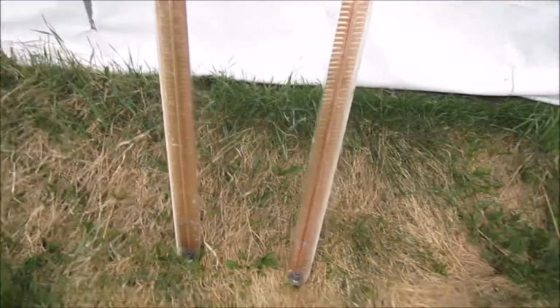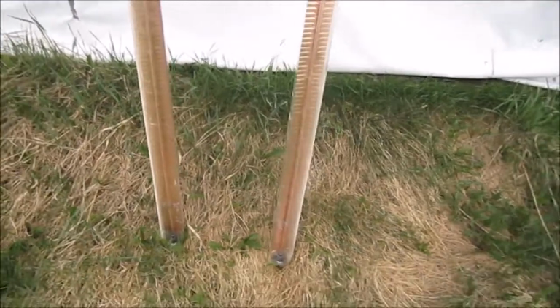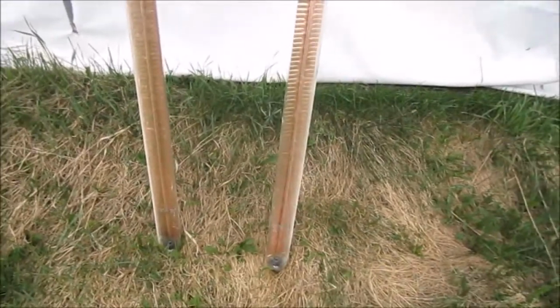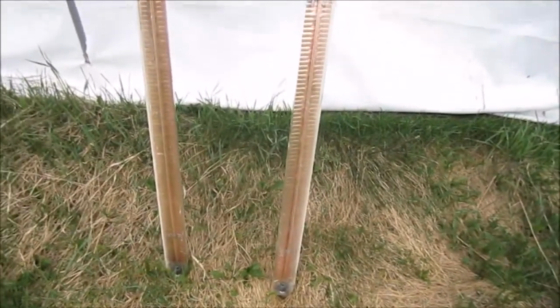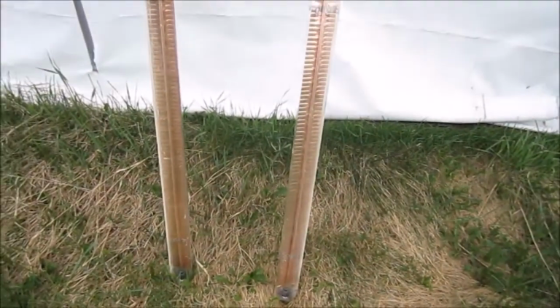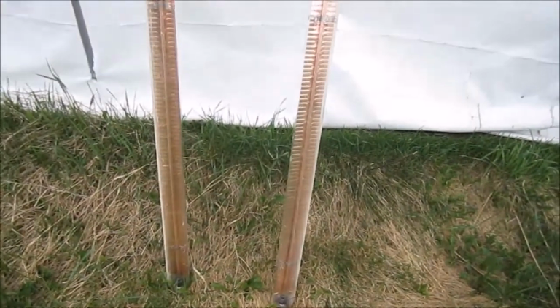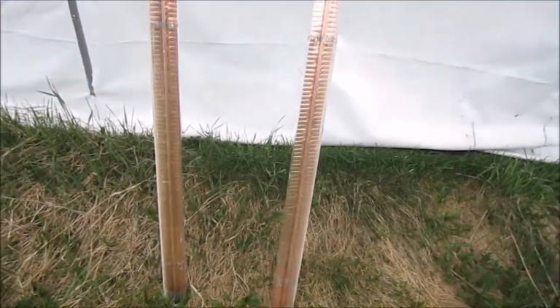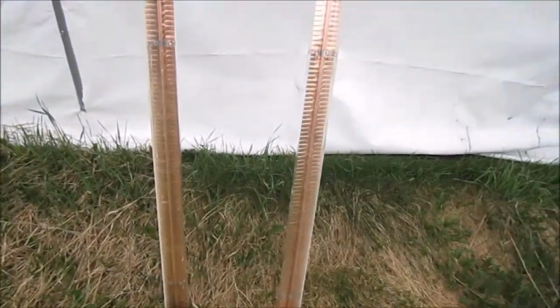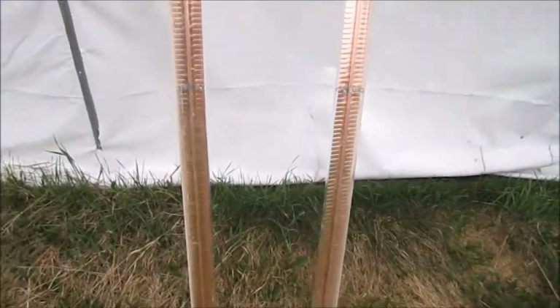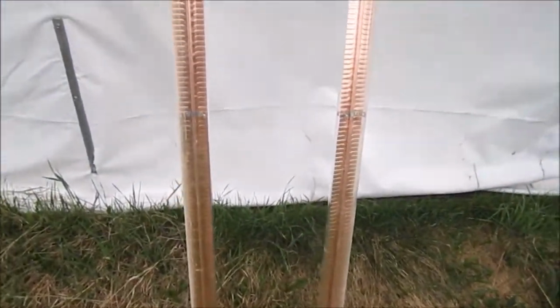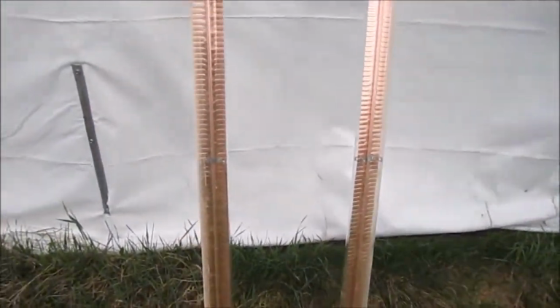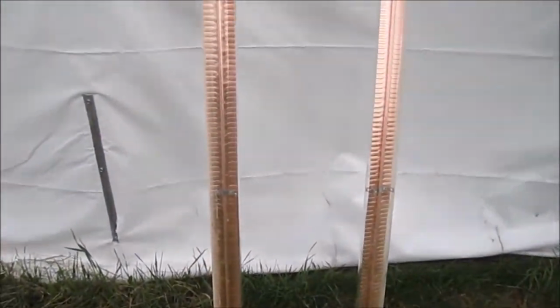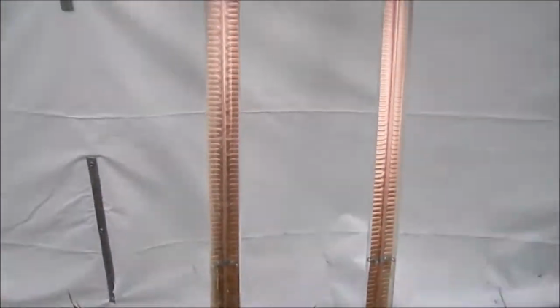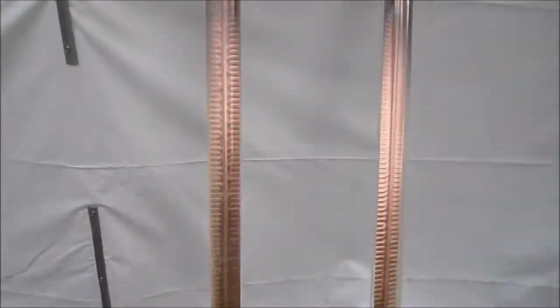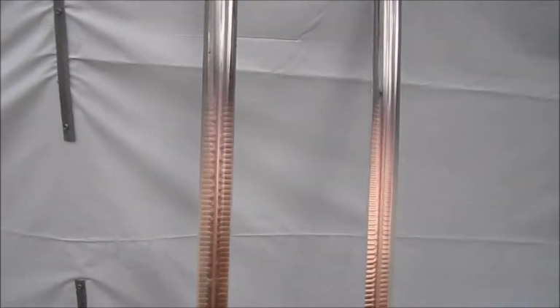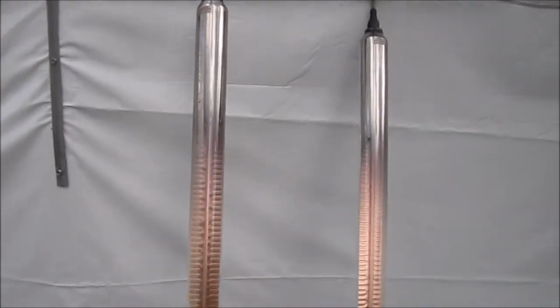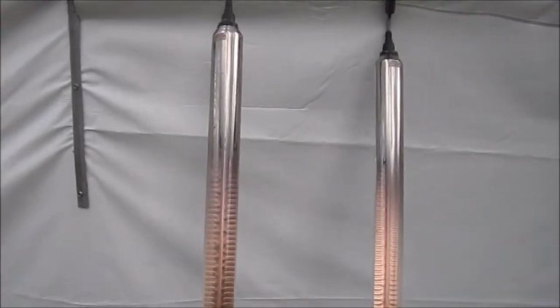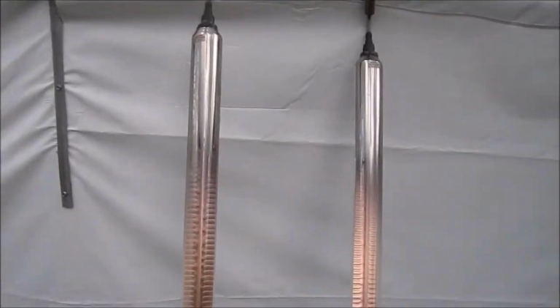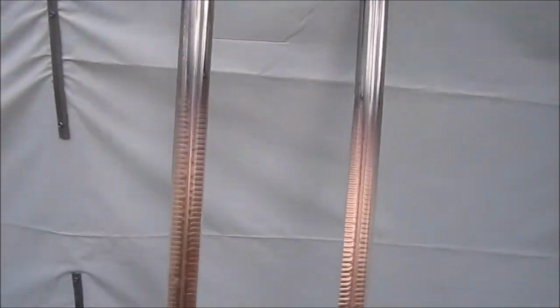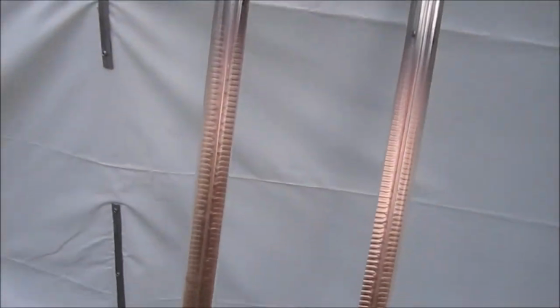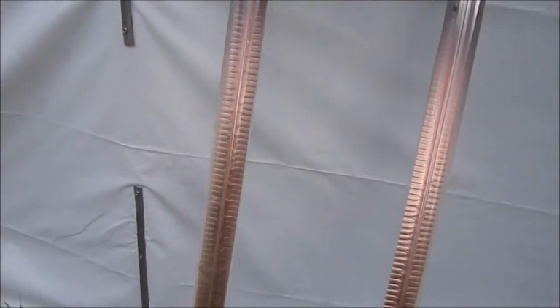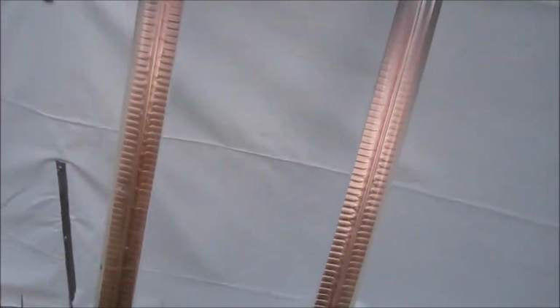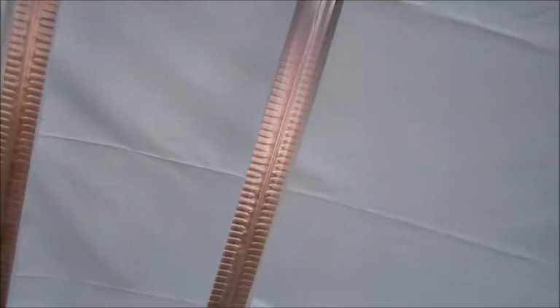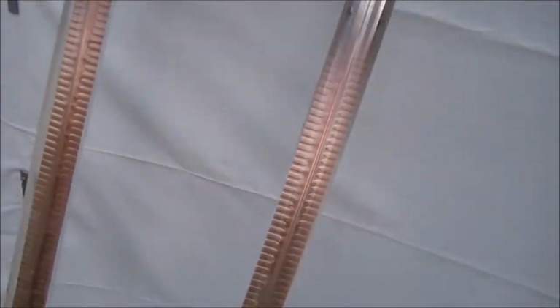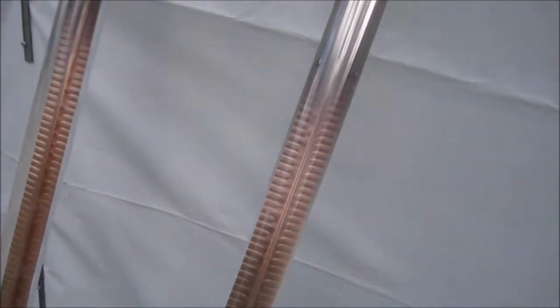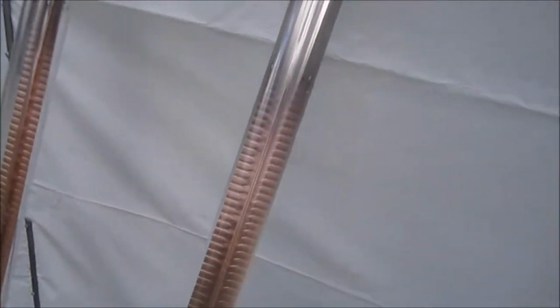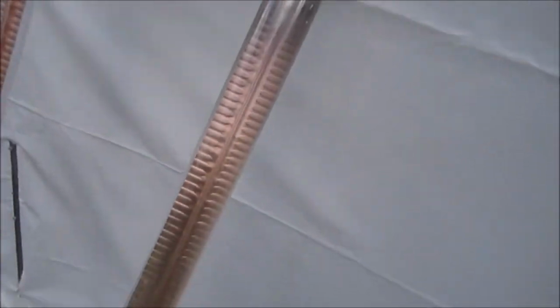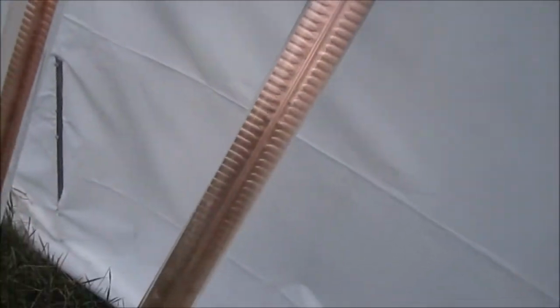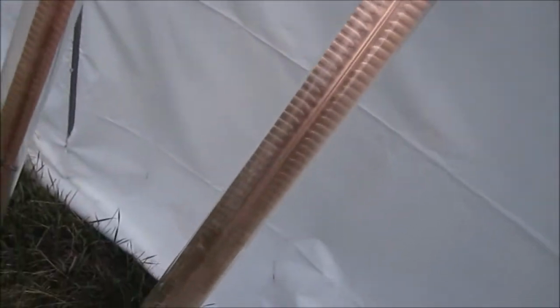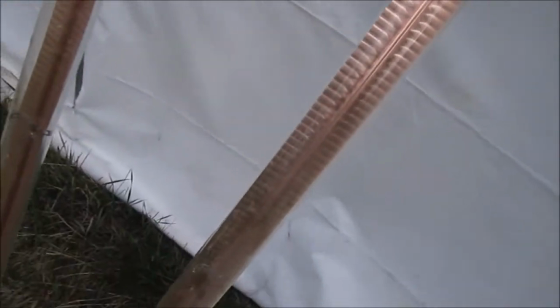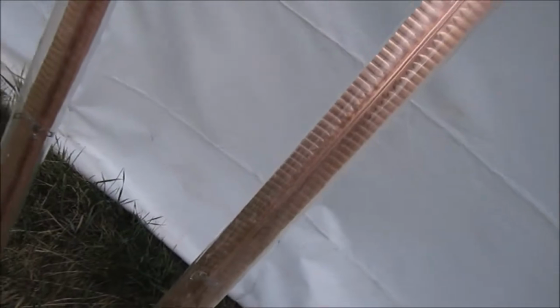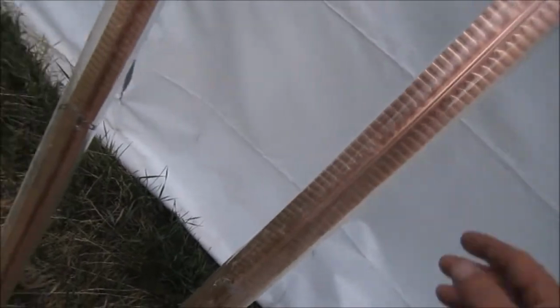Hi viewers. Evacuated tubes, heat tubes. These ones are about six foot tall and they work great.